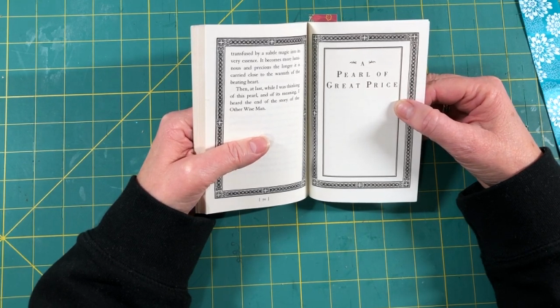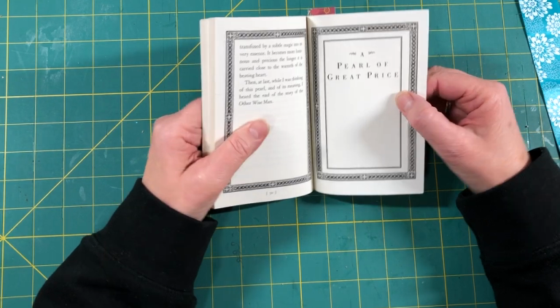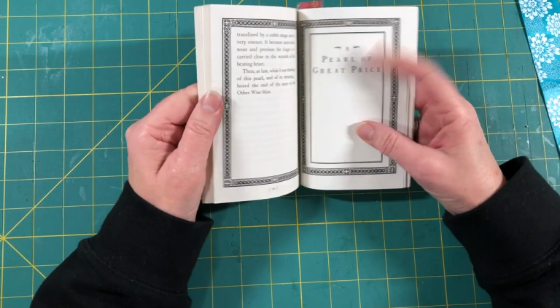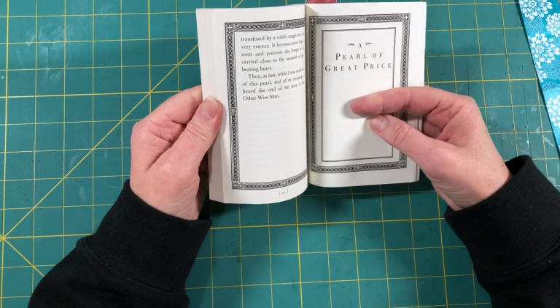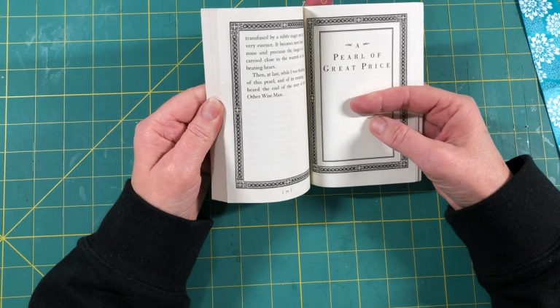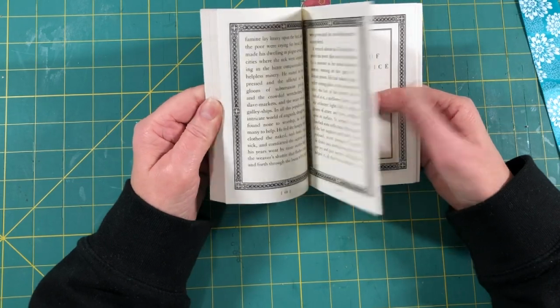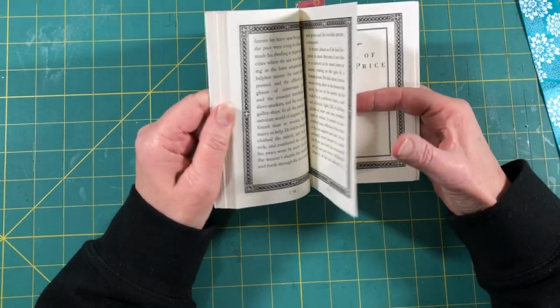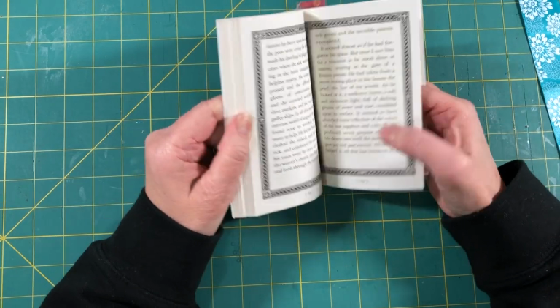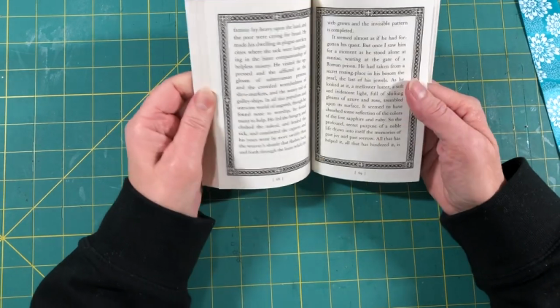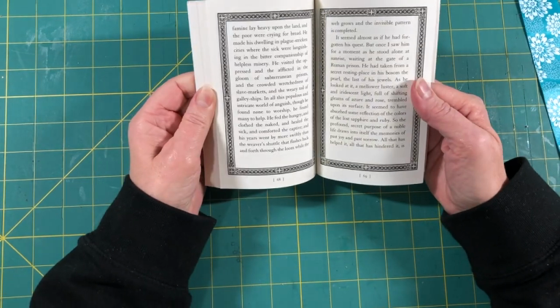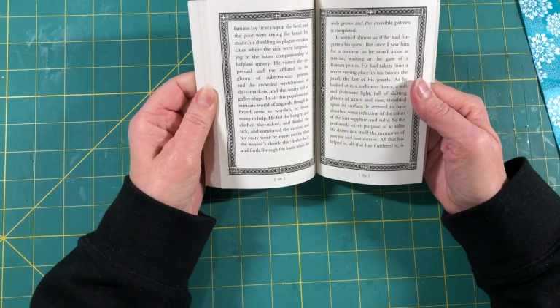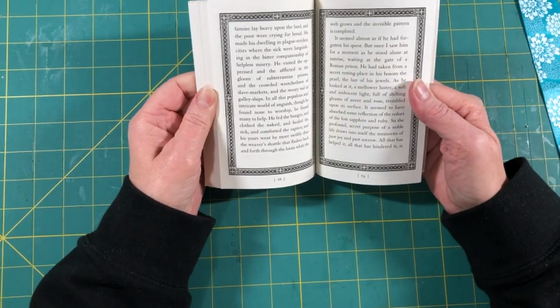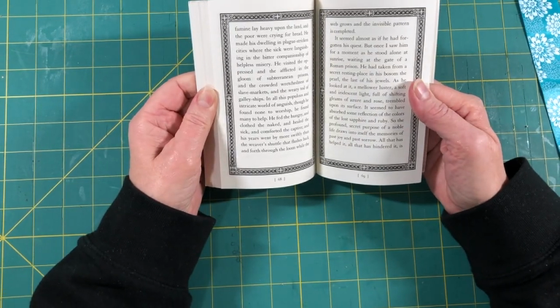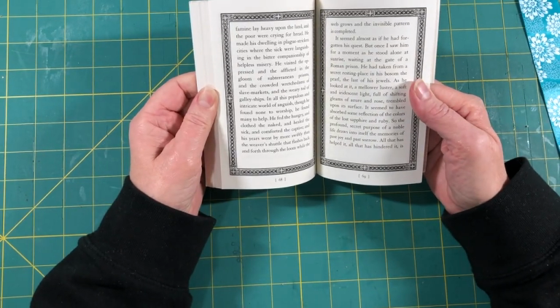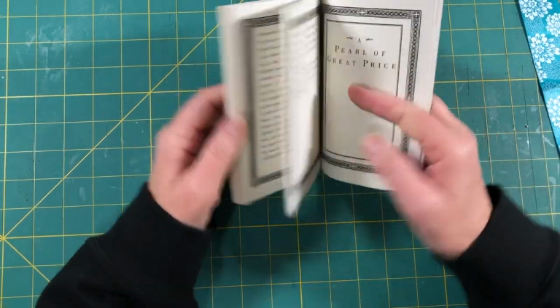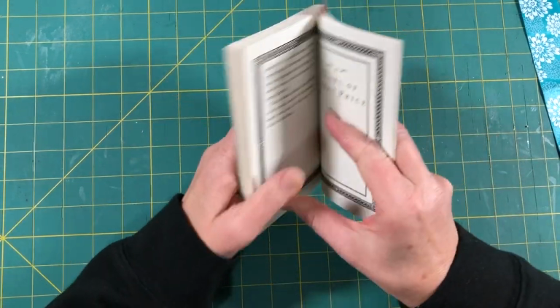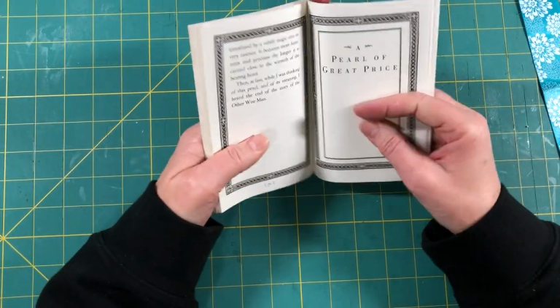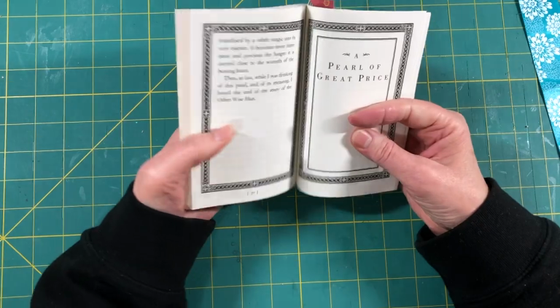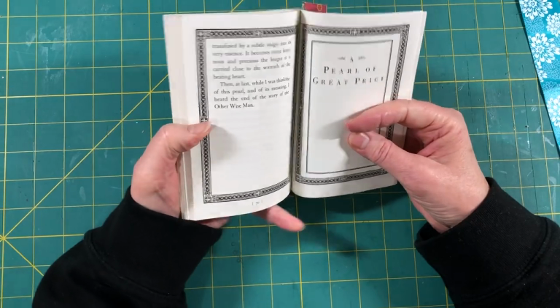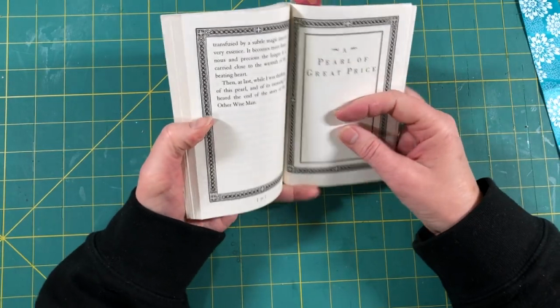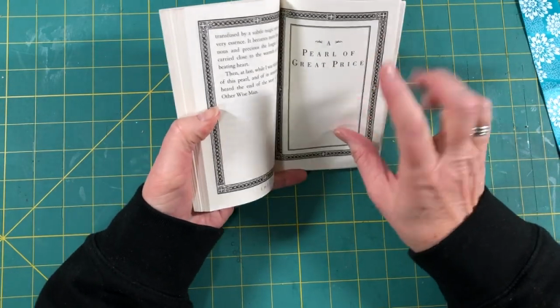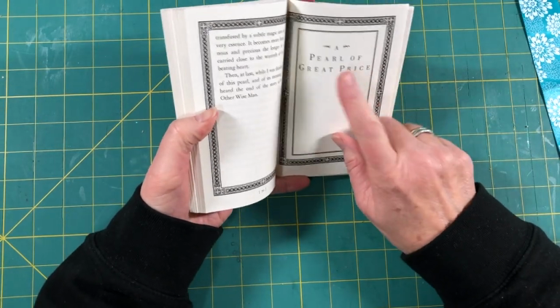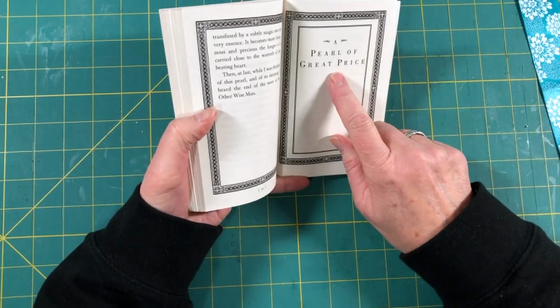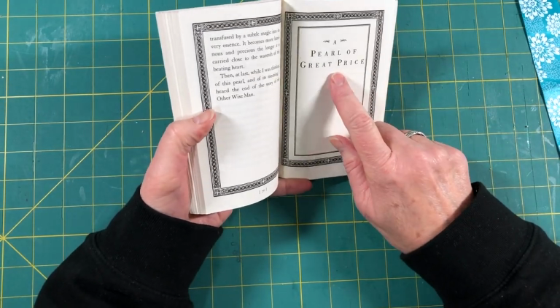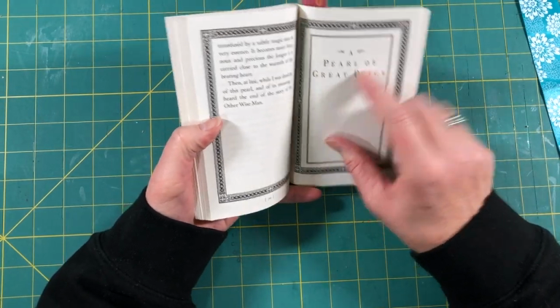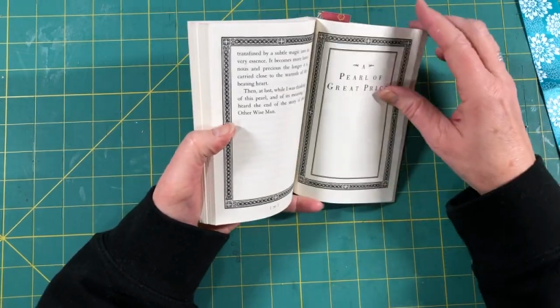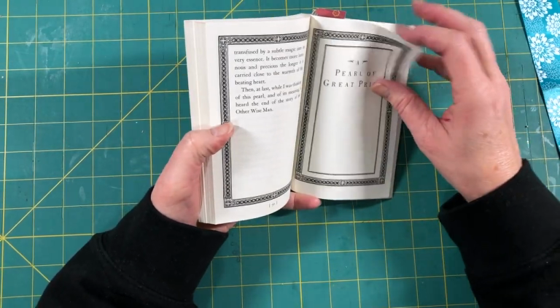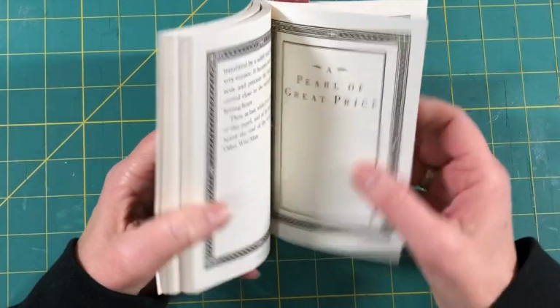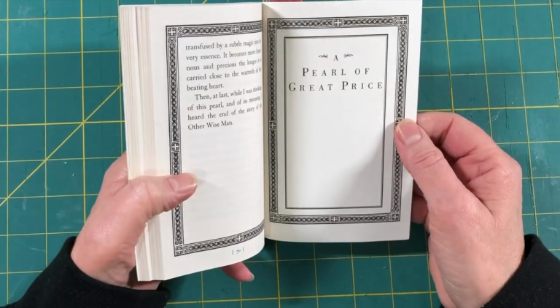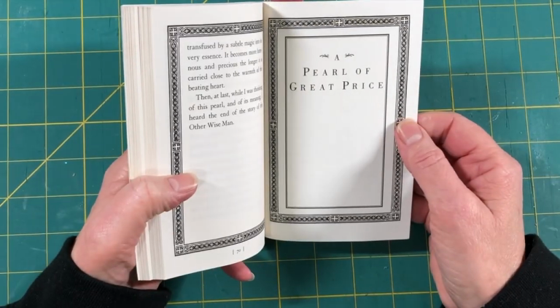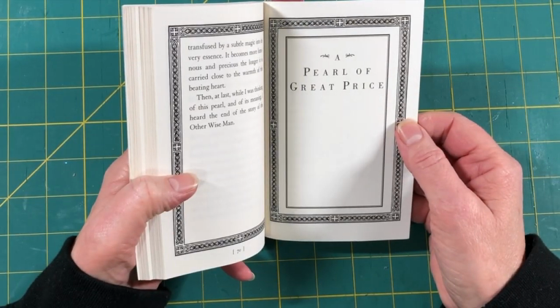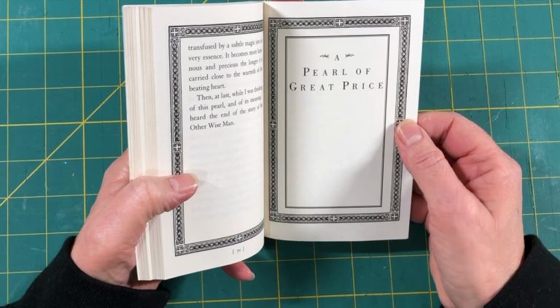Ready for the conclusion of the story of the Other Wise Man. He's been on his long journey and still hasn't found the king he was seeking — it's basically taken him his whole life. He's gone to Egypt and Greece, seeking the family, and still has the one pearl left to give. This chapter is called 'A Pearl of Great Price.'